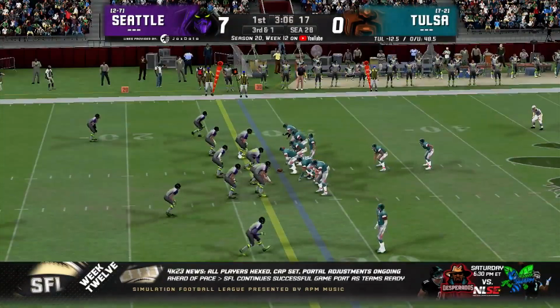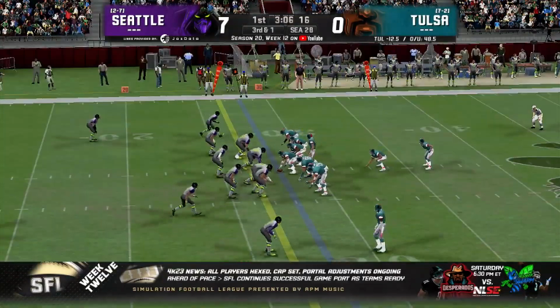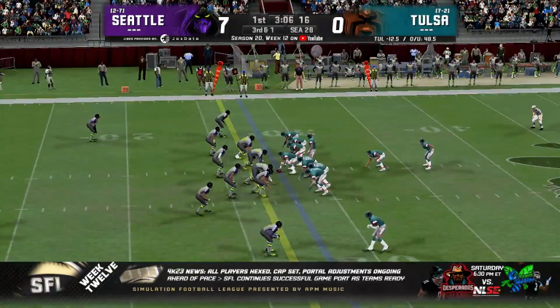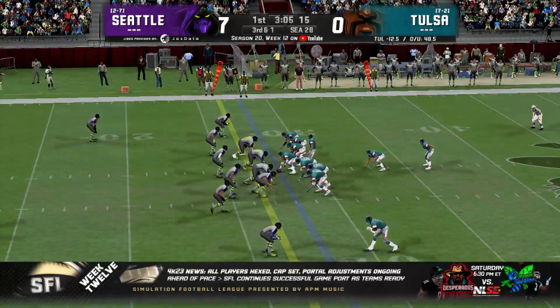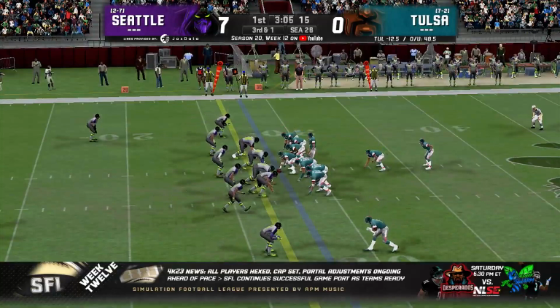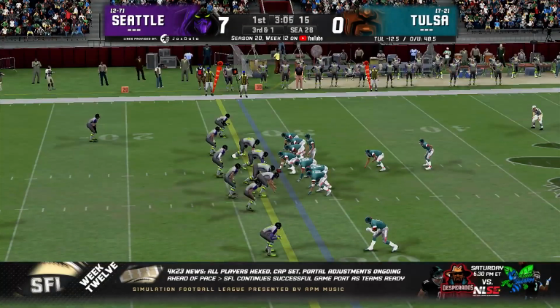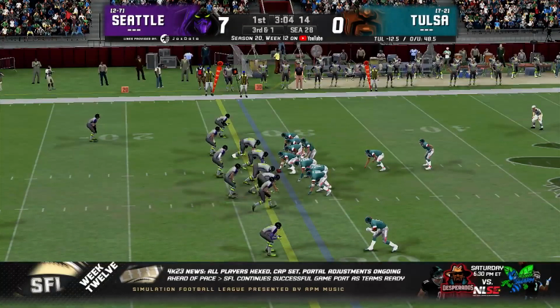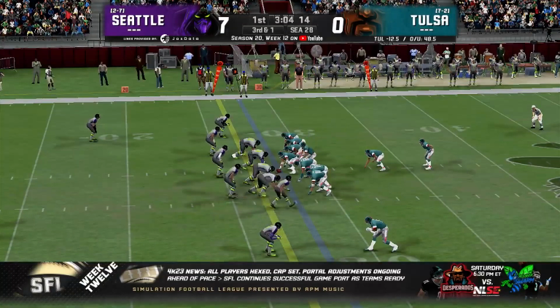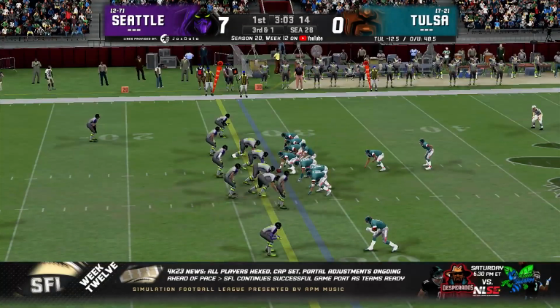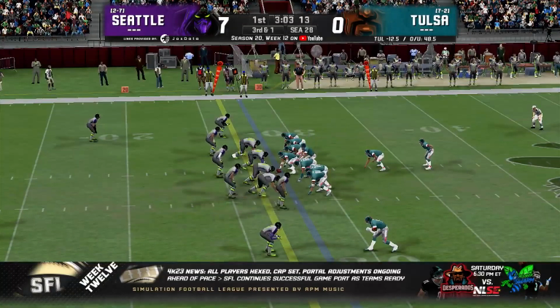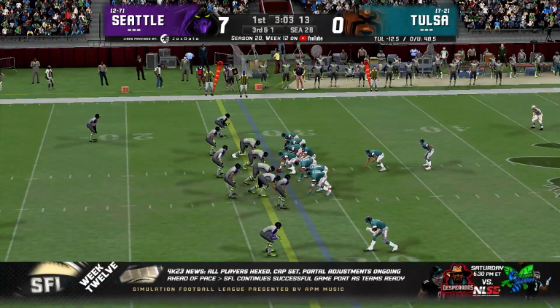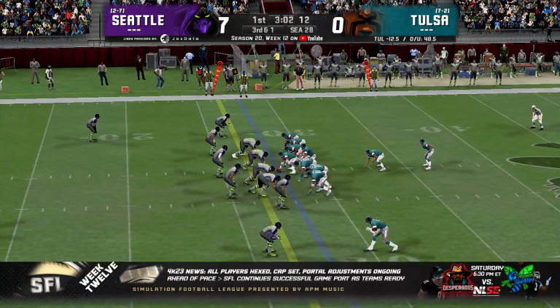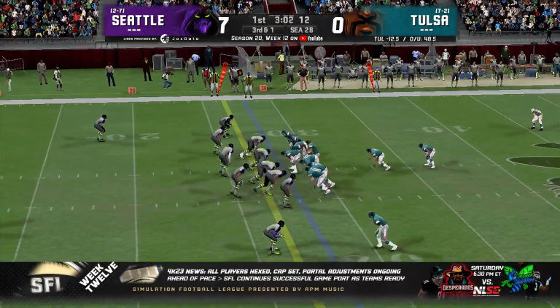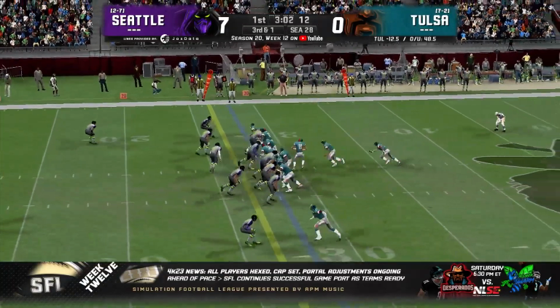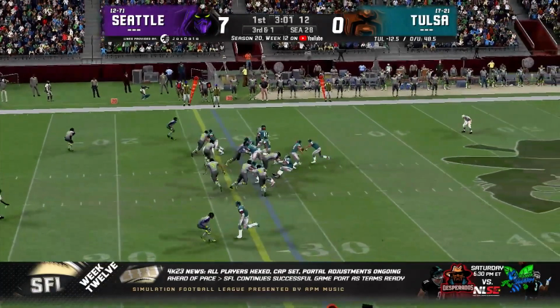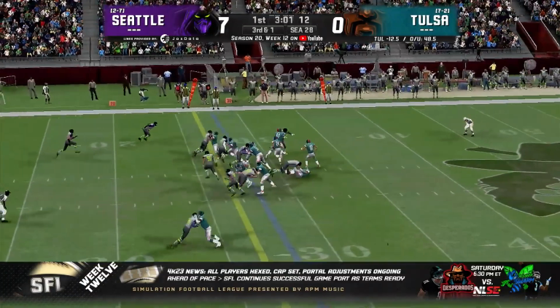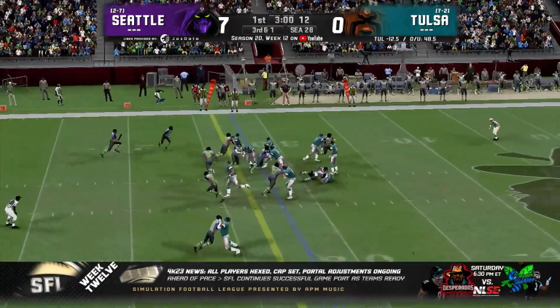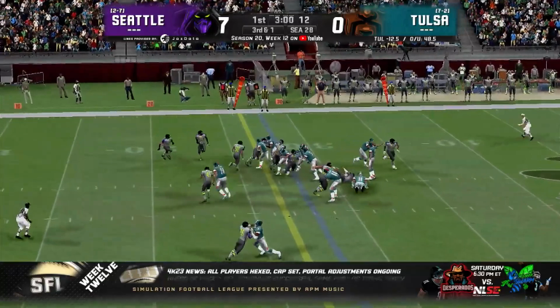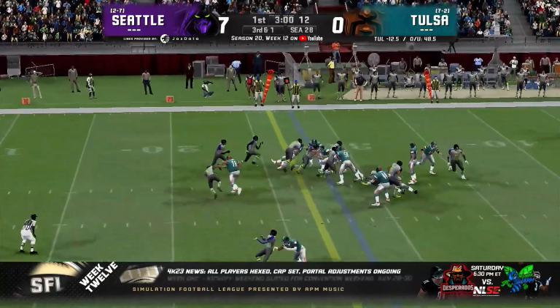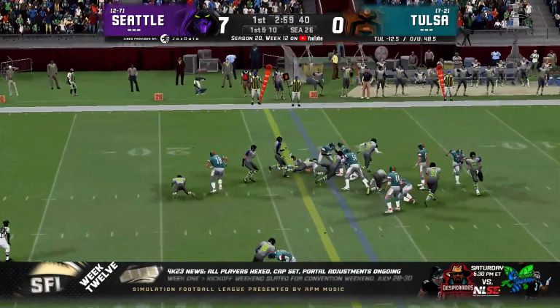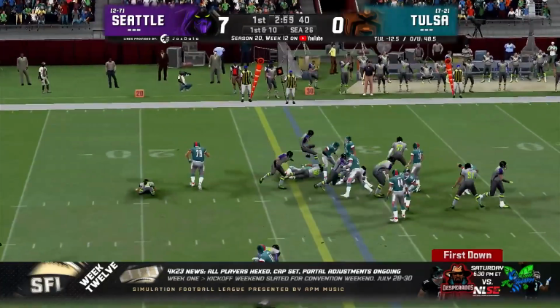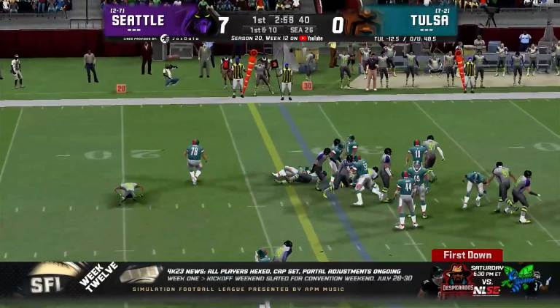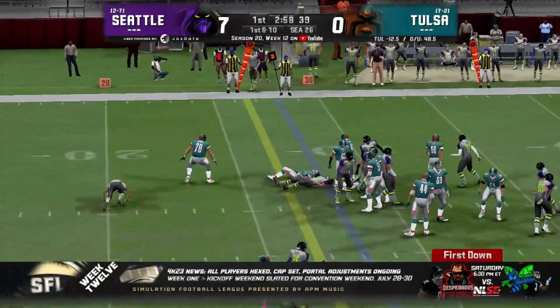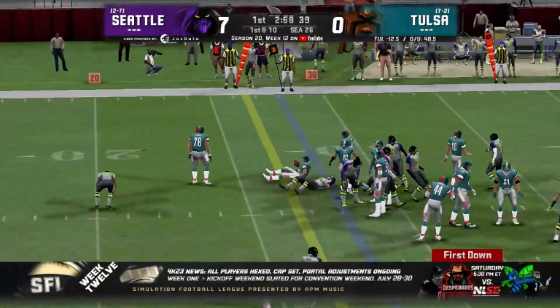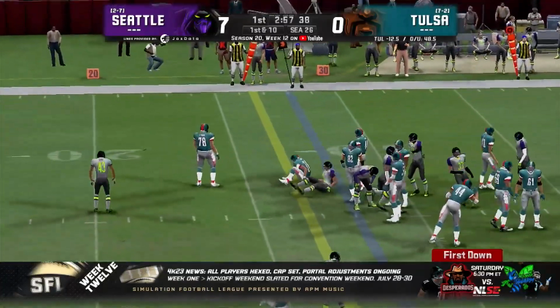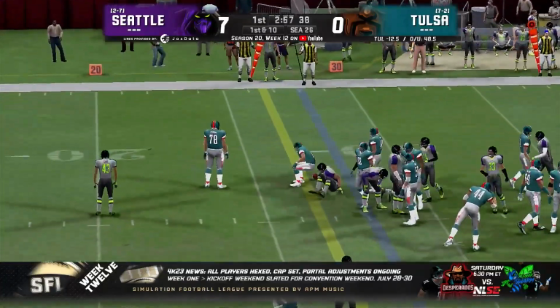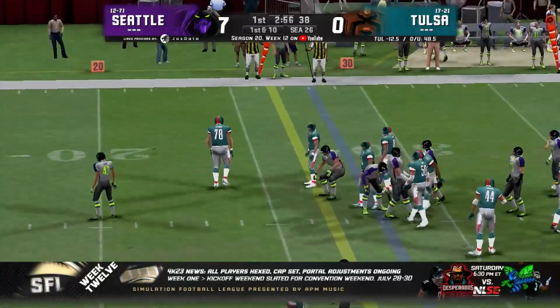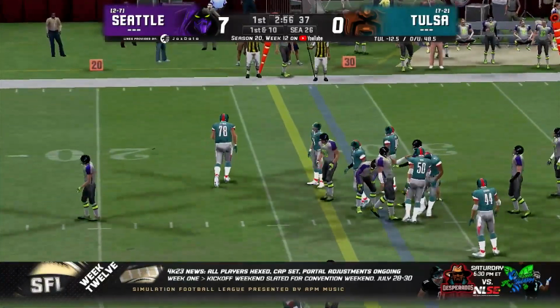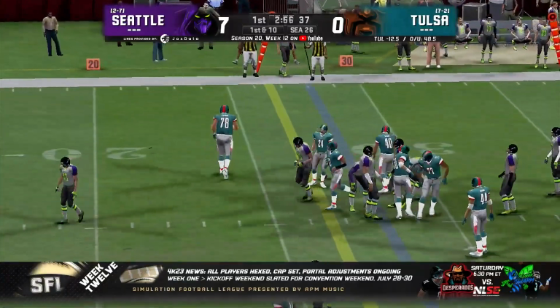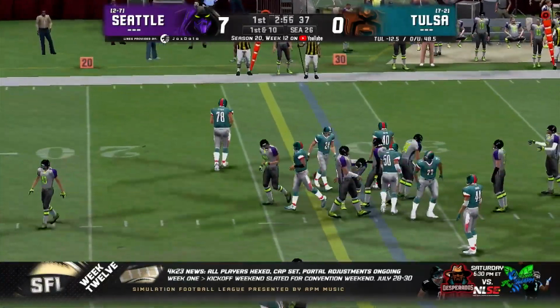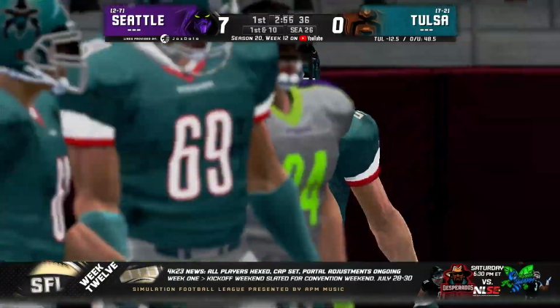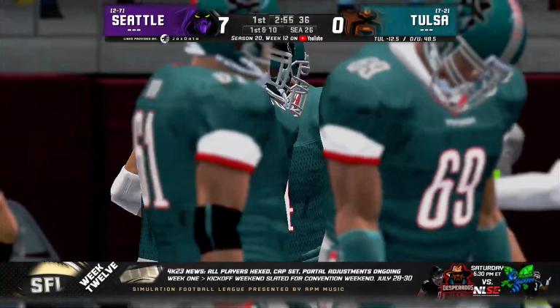They look to be set up for that. They've got two tight ends to the right, one receiver left — excuse me, it's a three tight end set. And they will hand it off to Brown up the middle. Gets planted, but not until he gets the first down.